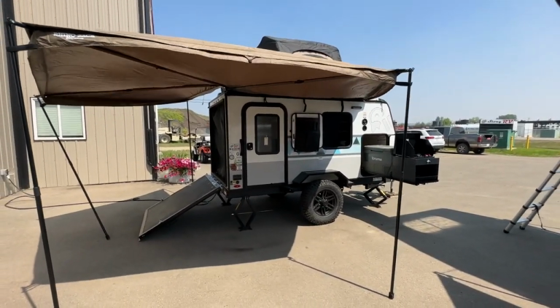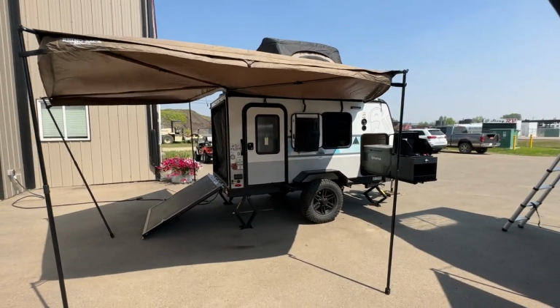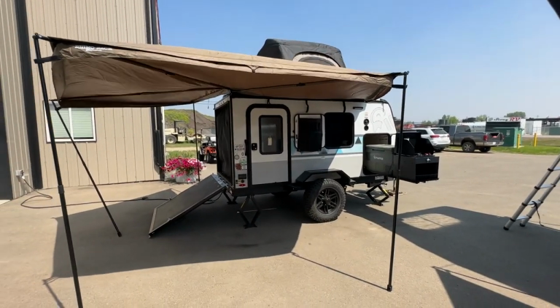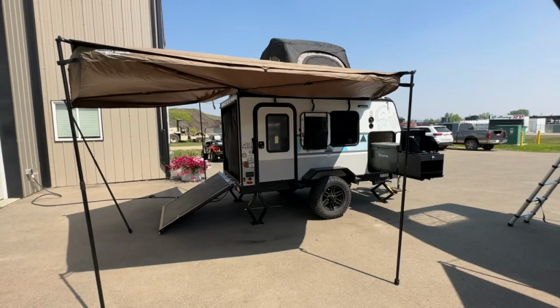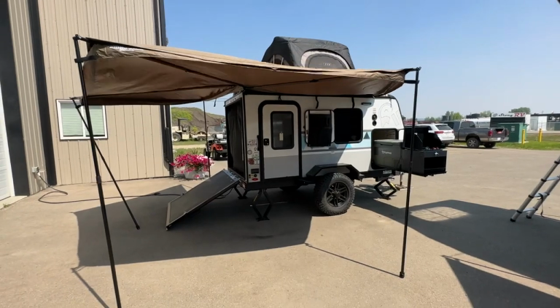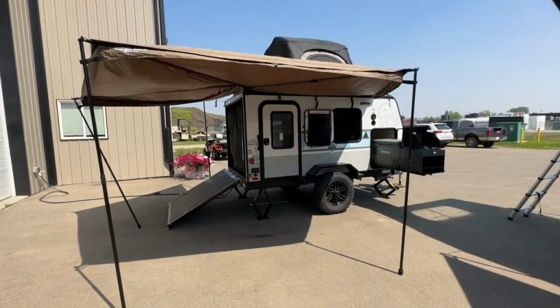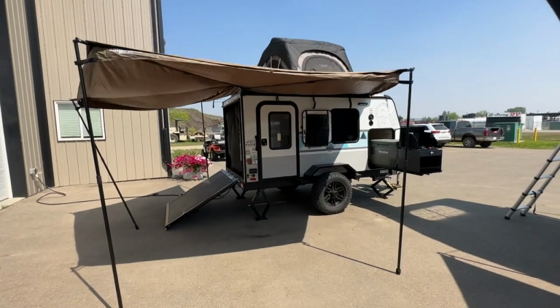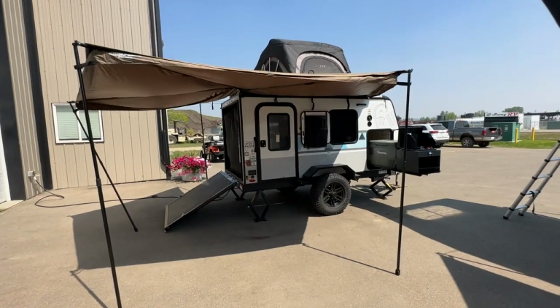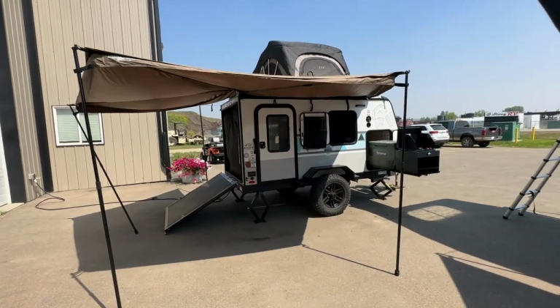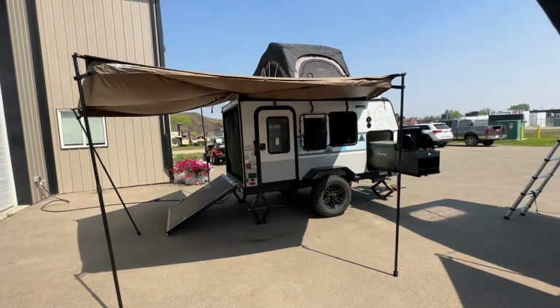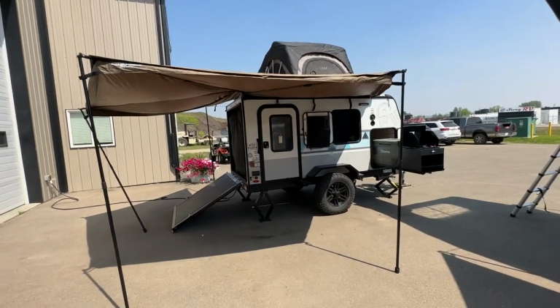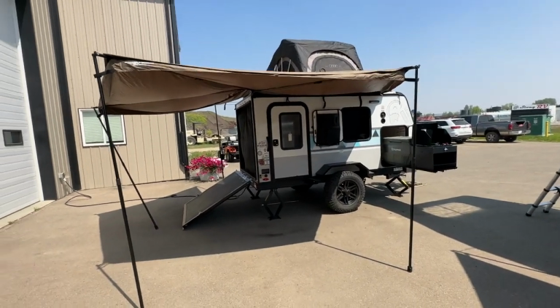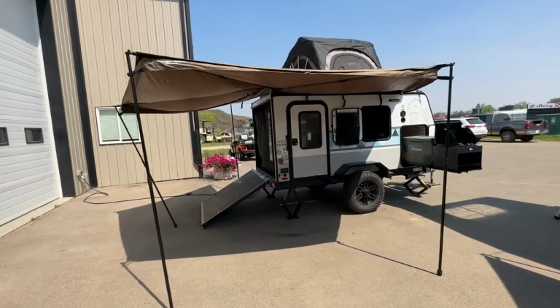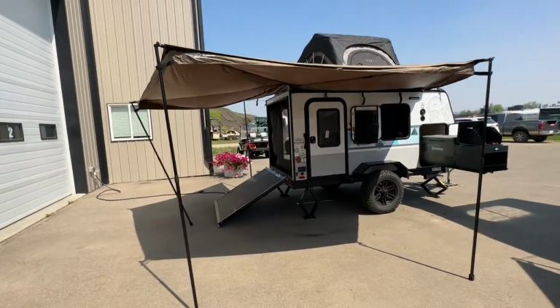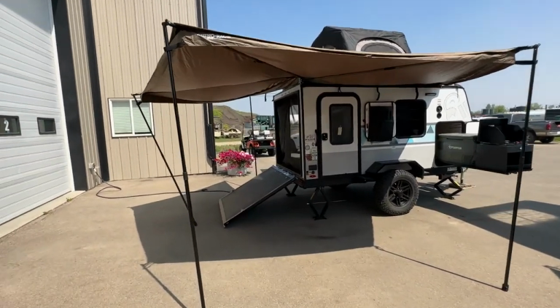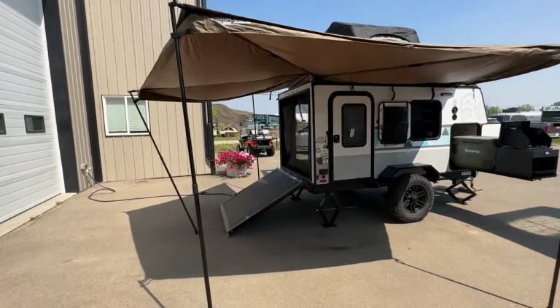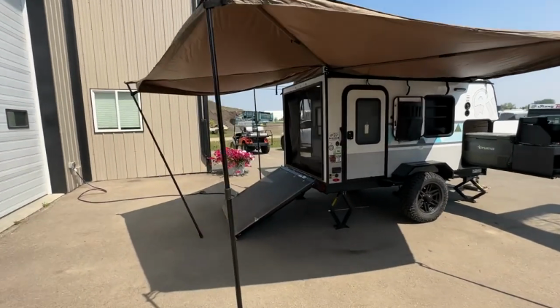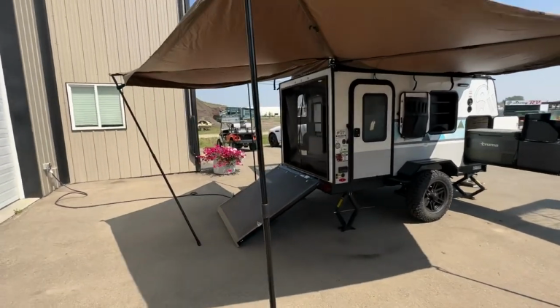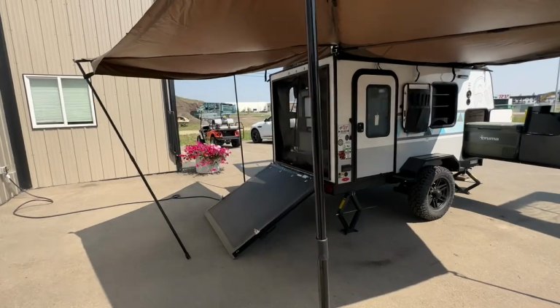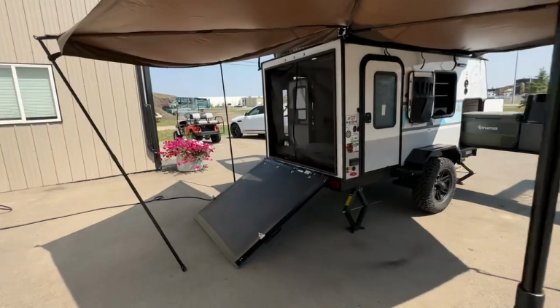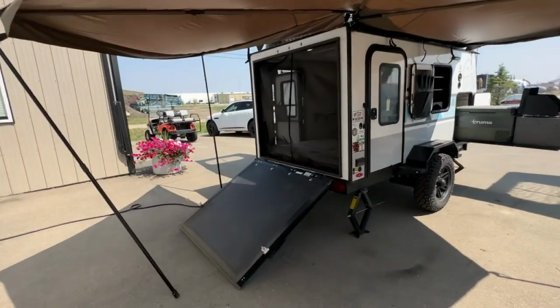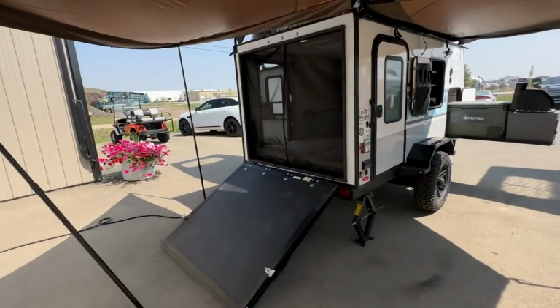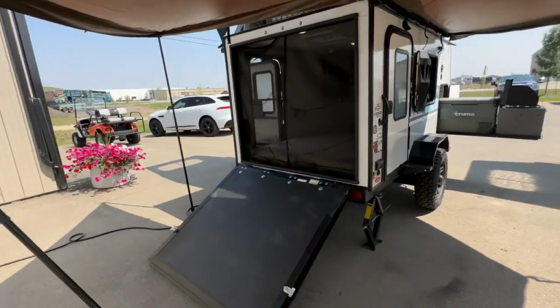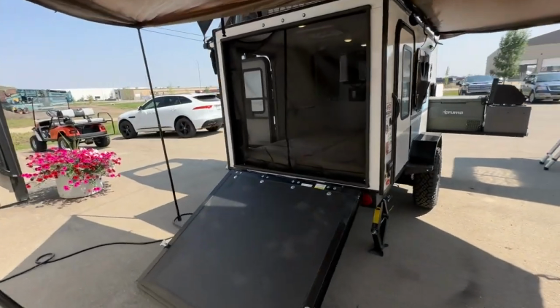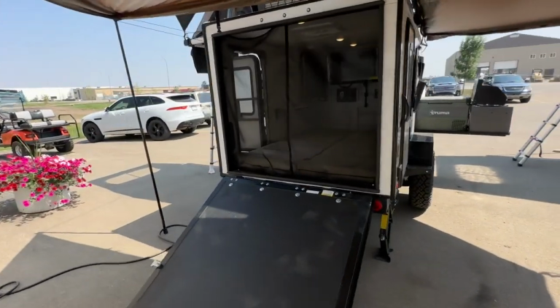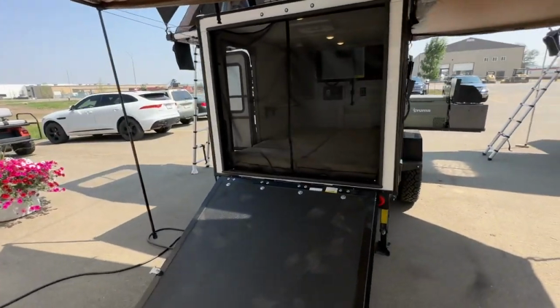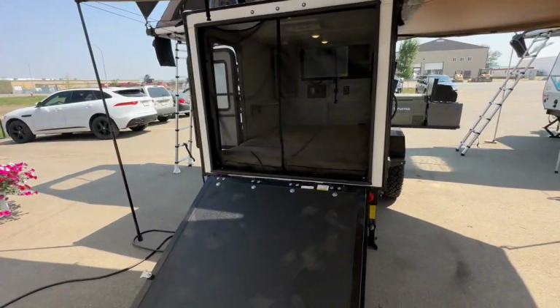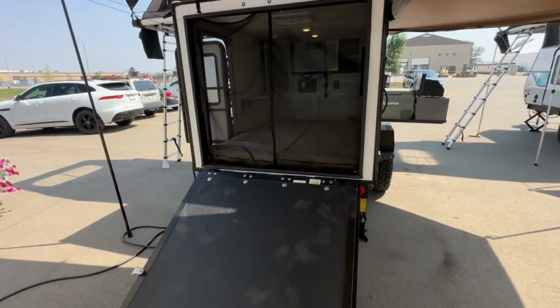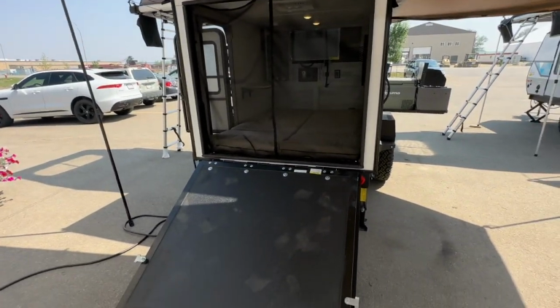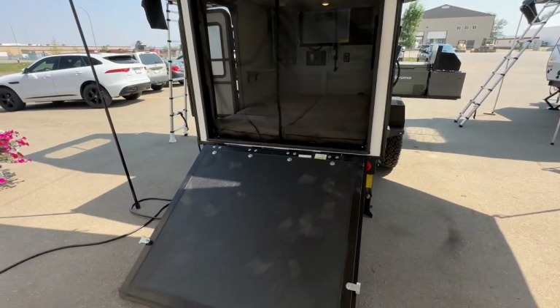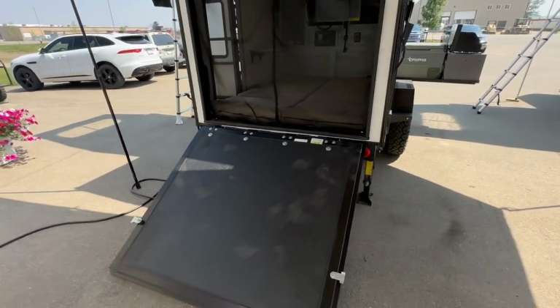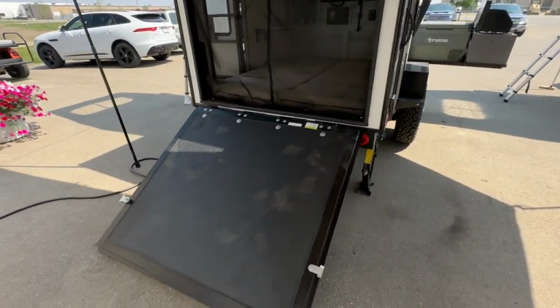Today we're bringing you these 2023 Ibex 10-footers. These are amazing trailers. They have beast mode, they have tents on the top, they have these 180-degree awnings. I'm going to completely give you a walk-around tour and show you what you might be coming to take a look at.